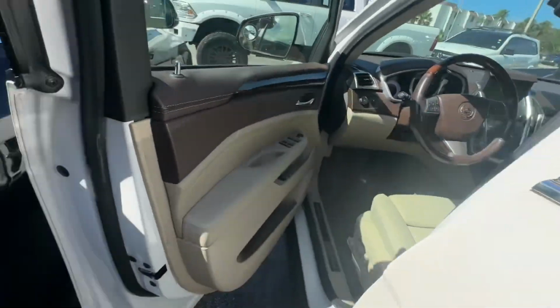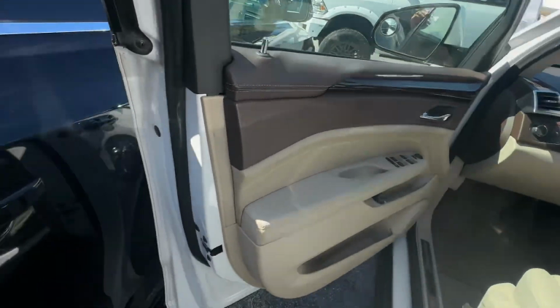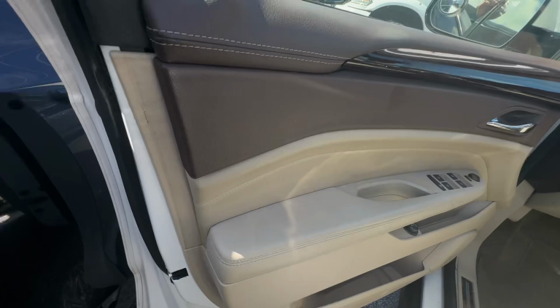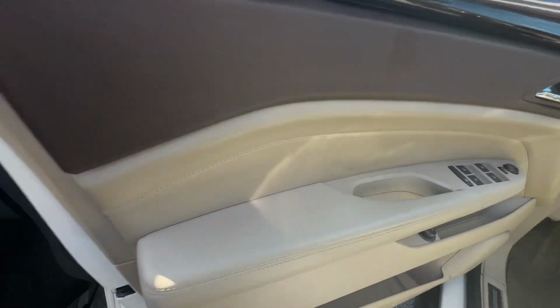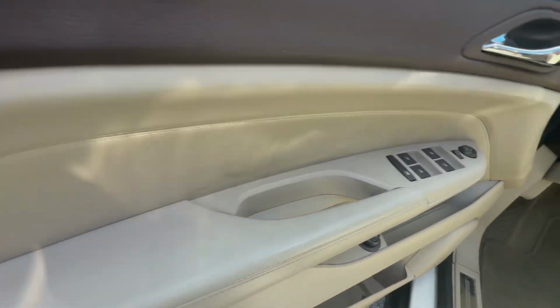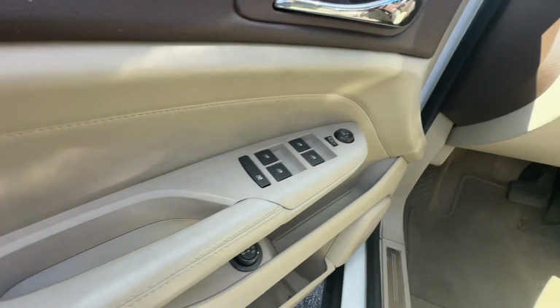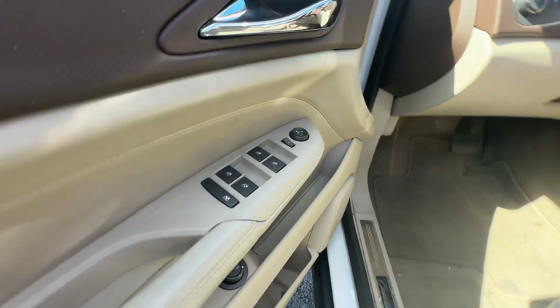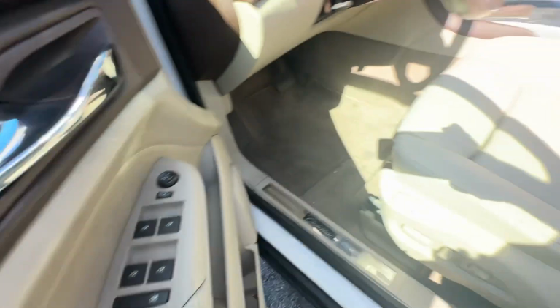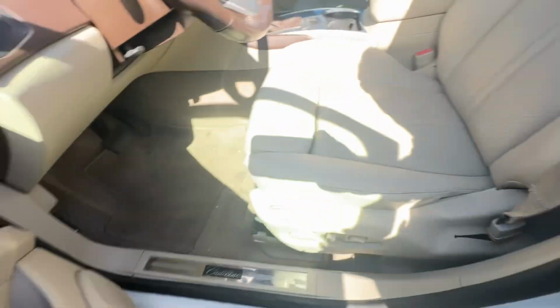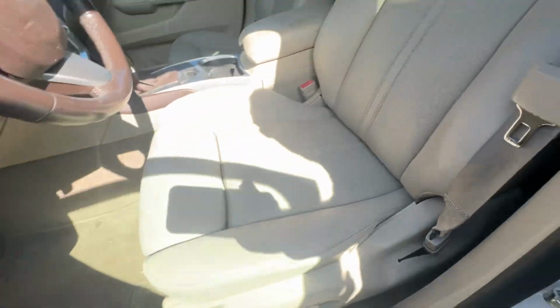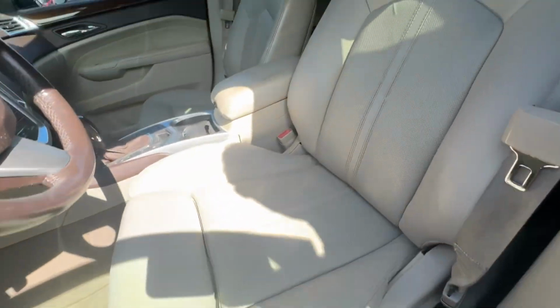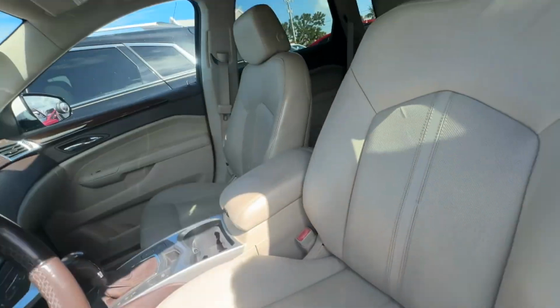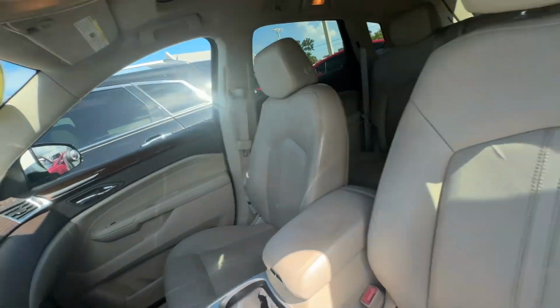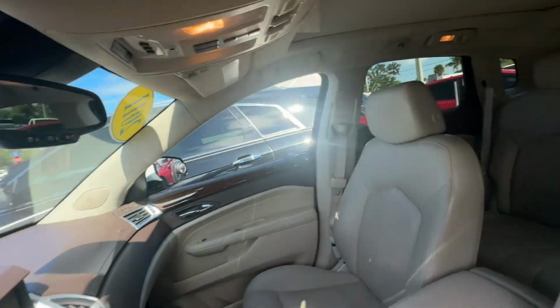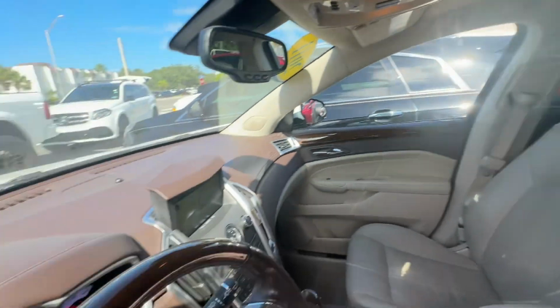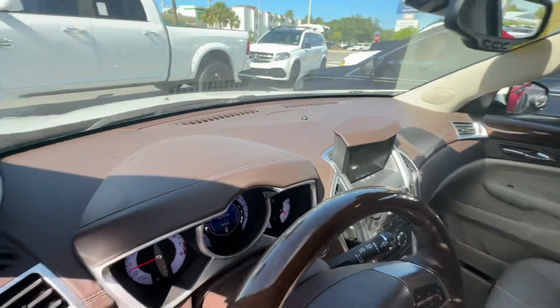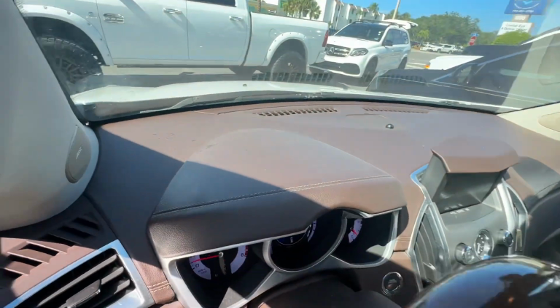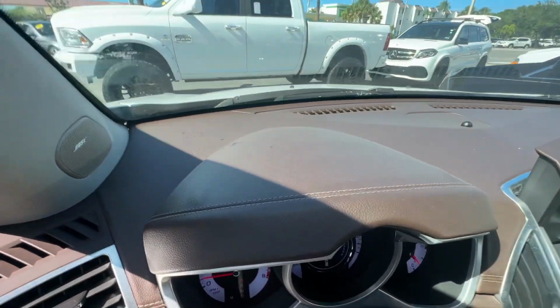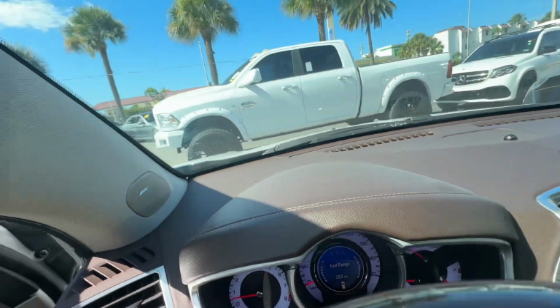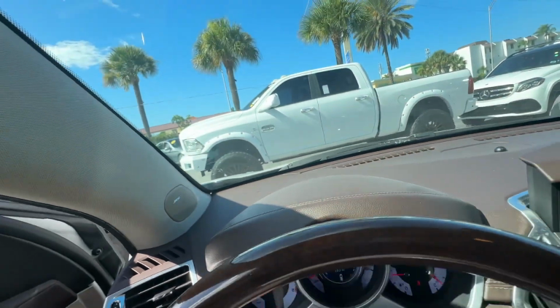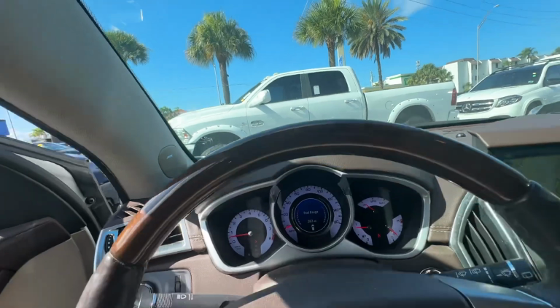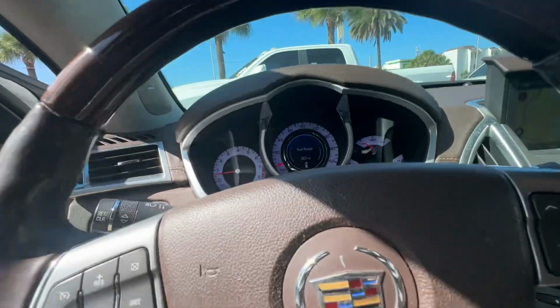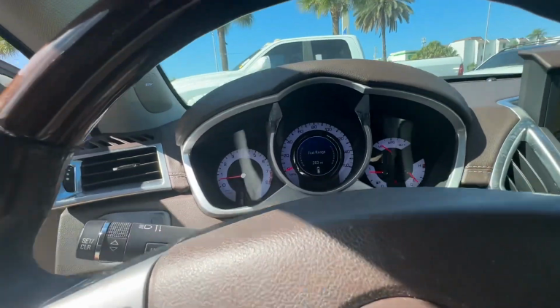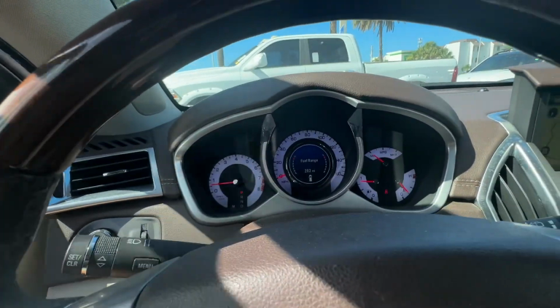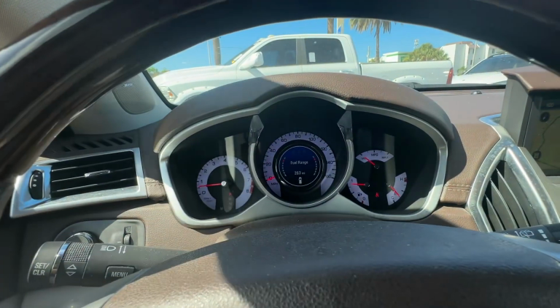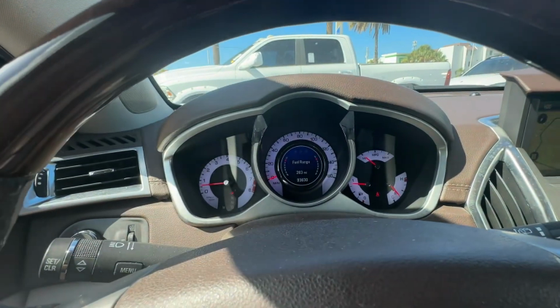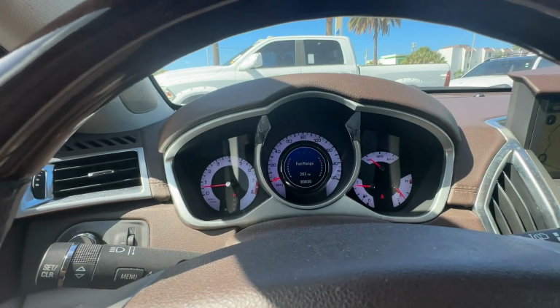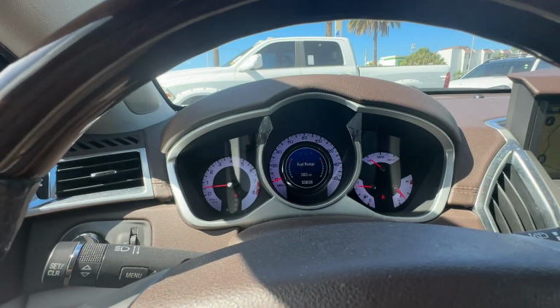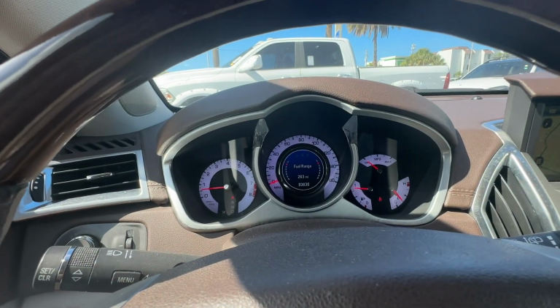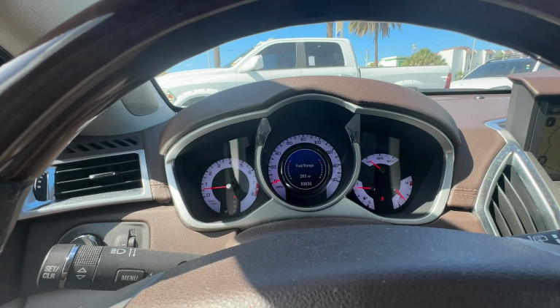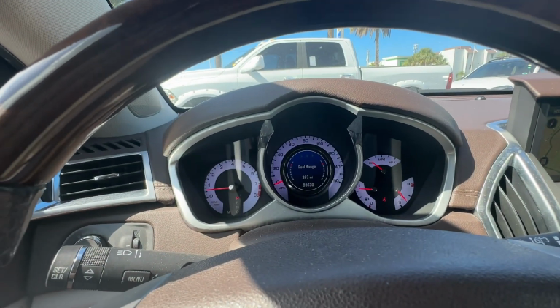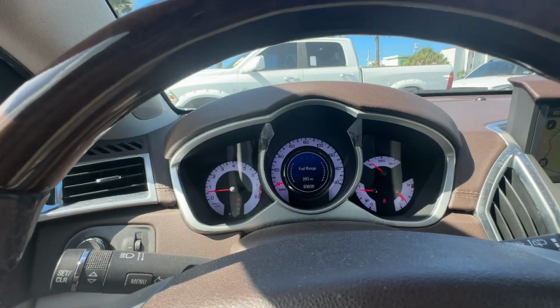Driver door looks great. Driver's seat and dashboard all looks fantastic. Ice cold air, no engine lights on the dash.